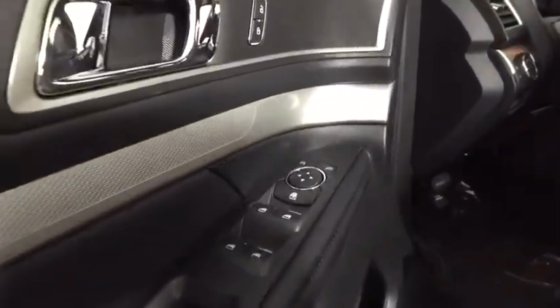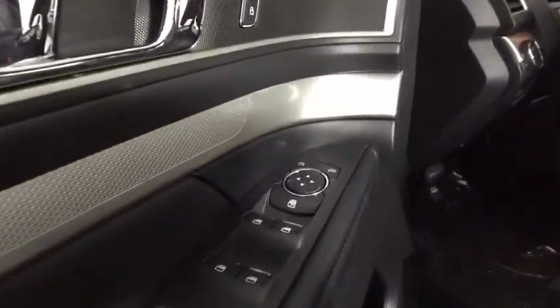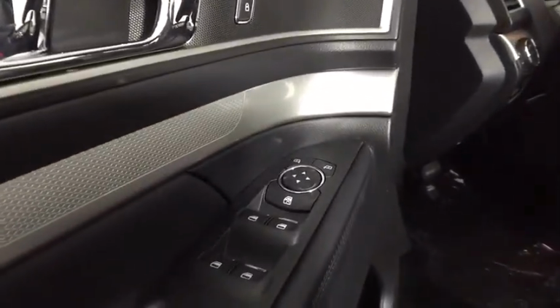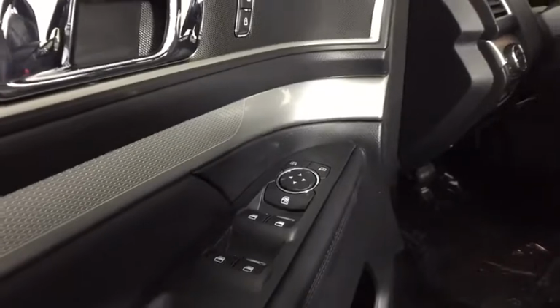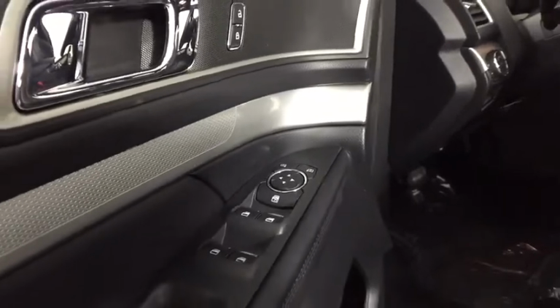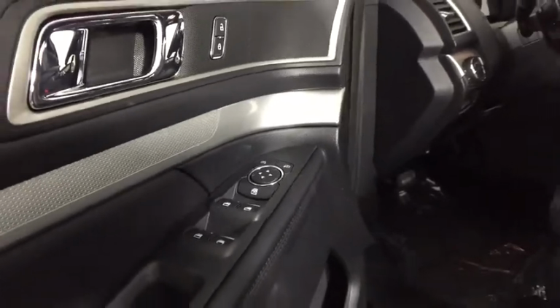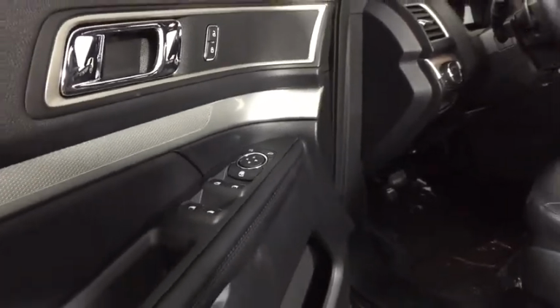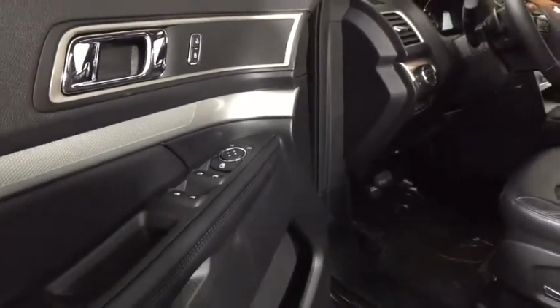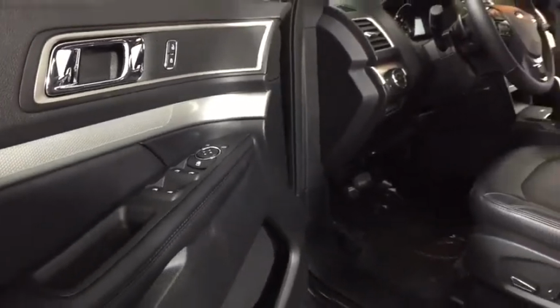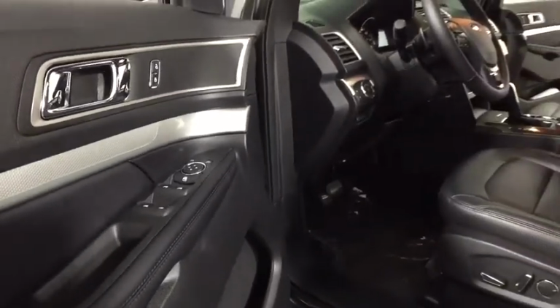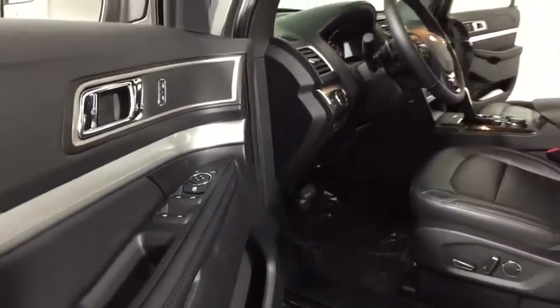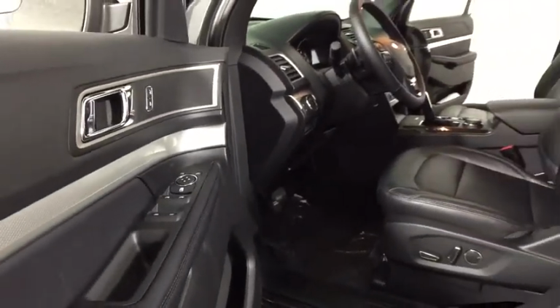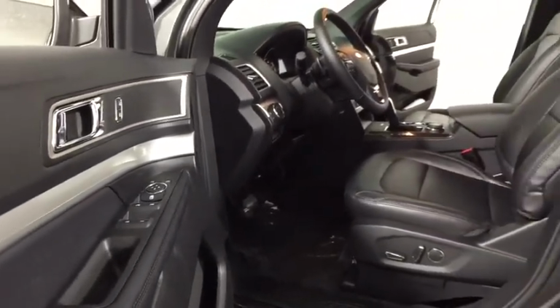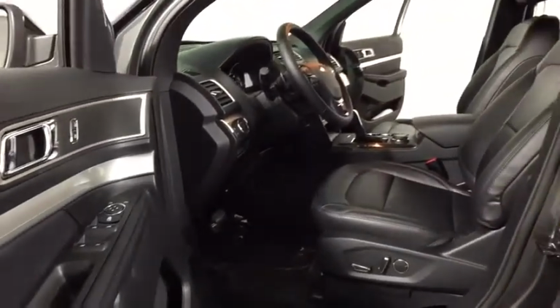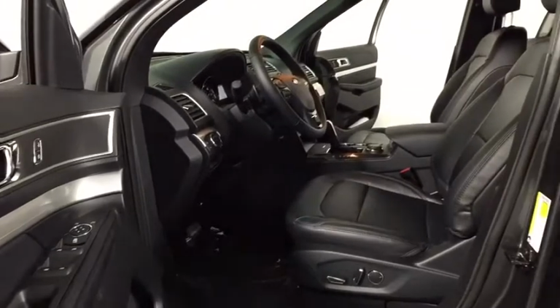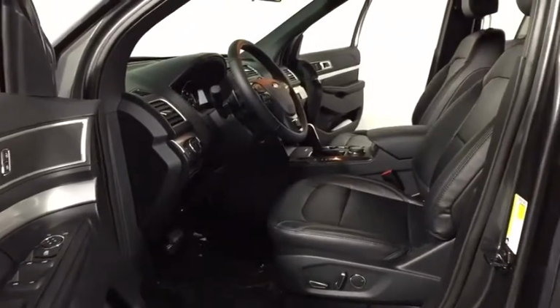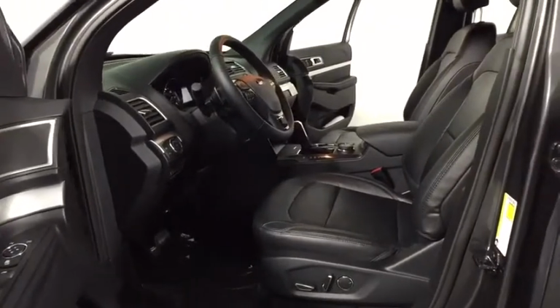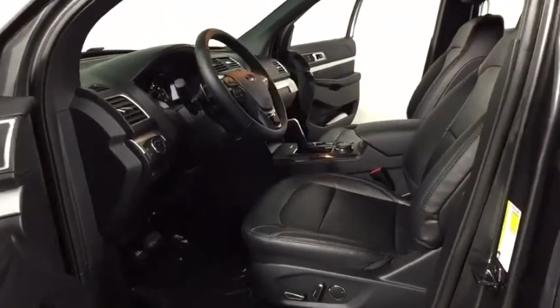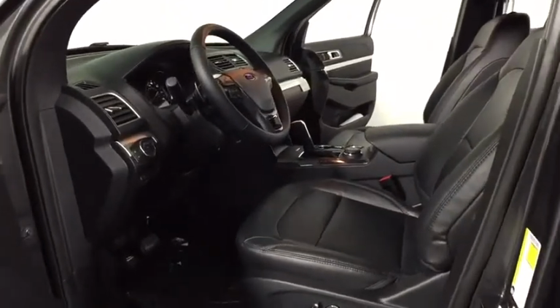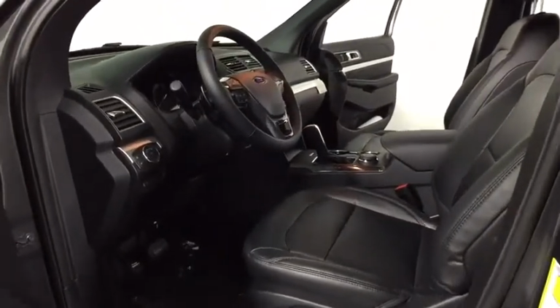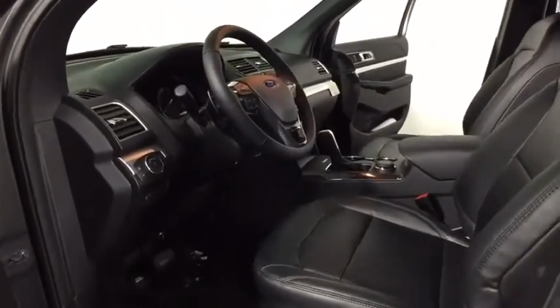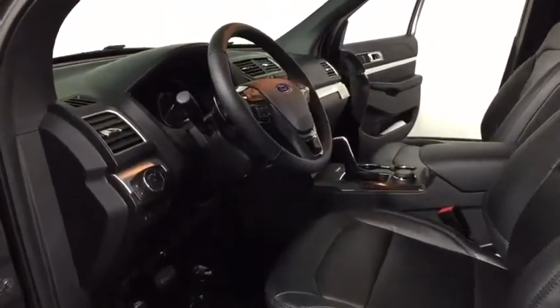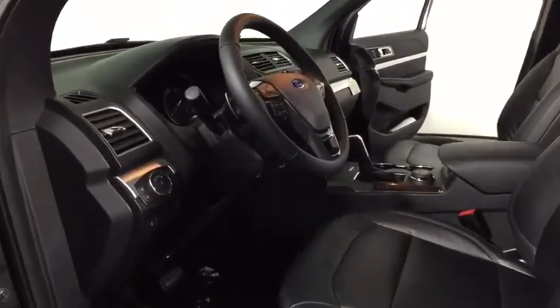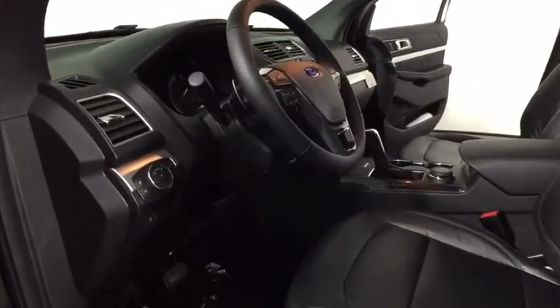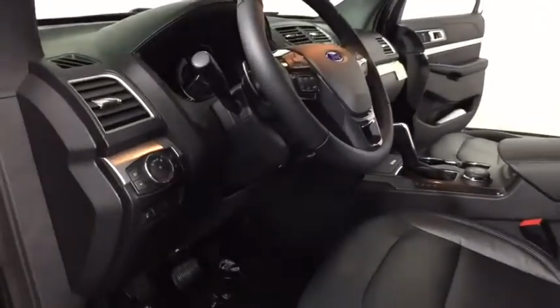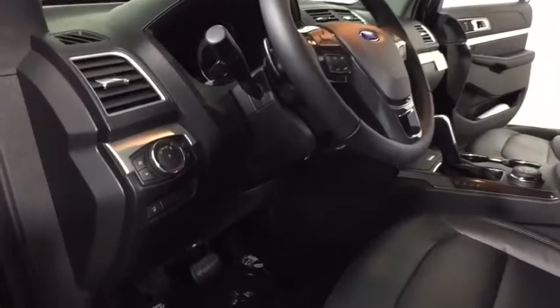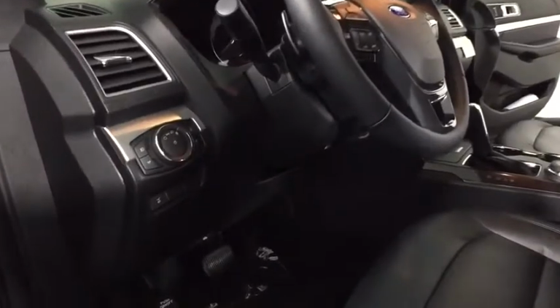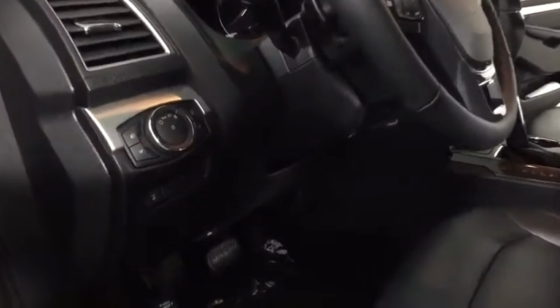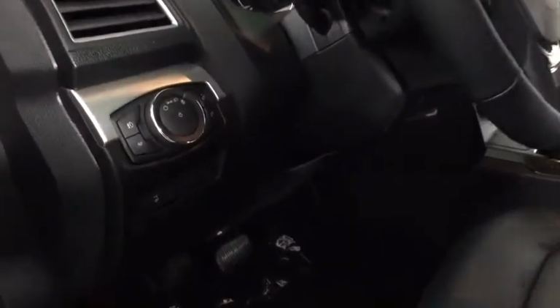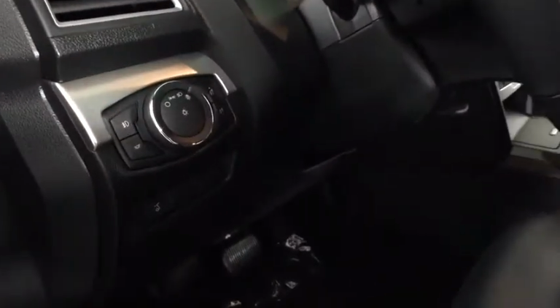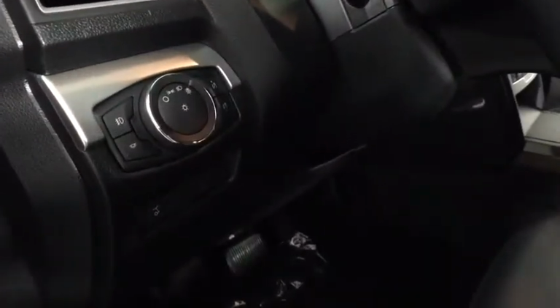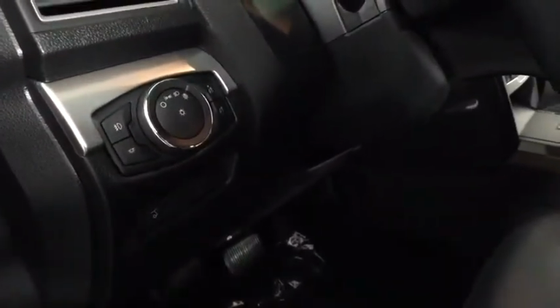Traction control, power passenger seat, remote engine start, dual airbags, power steering, four-wheel disc brakes, AM FM stereo with CD player, heated steering wheel, trip computer, CD player, electronic stability control, compass.